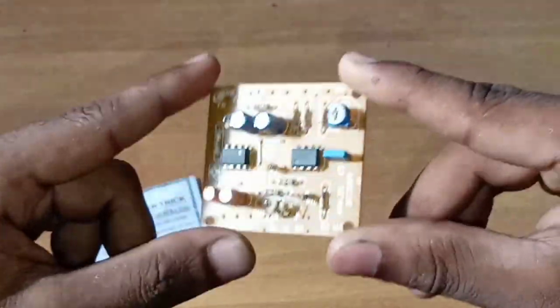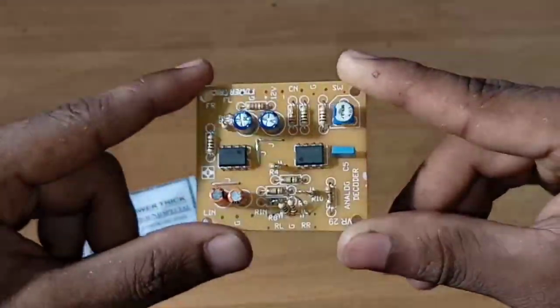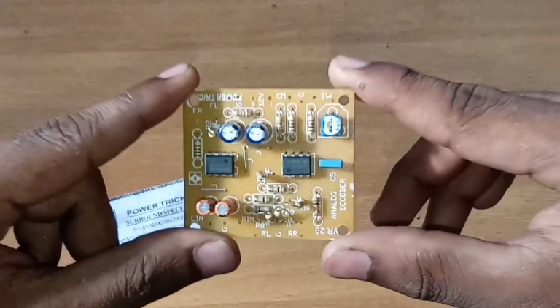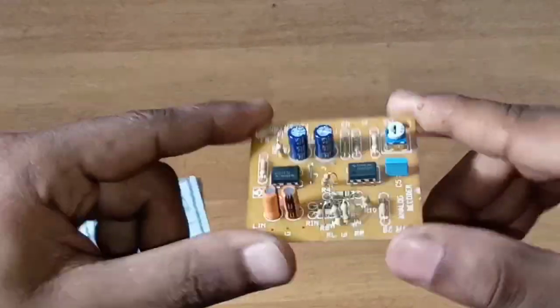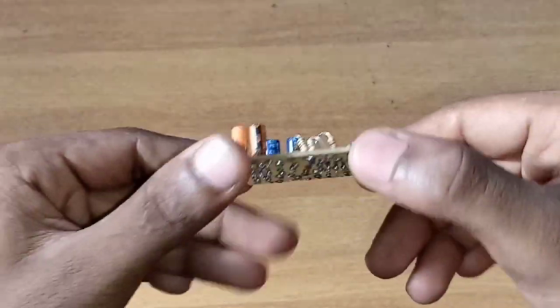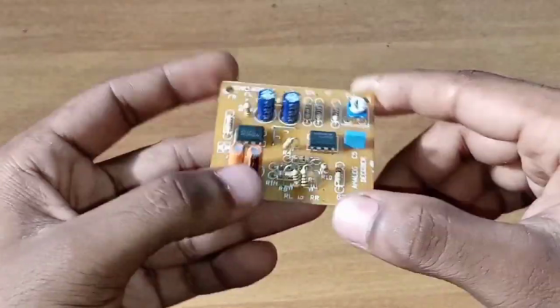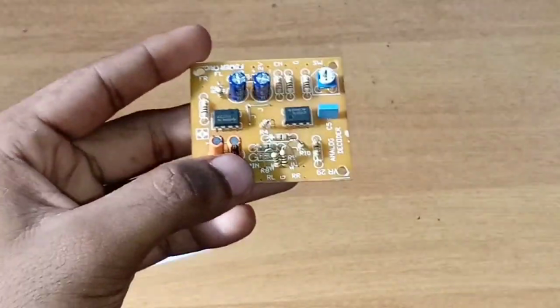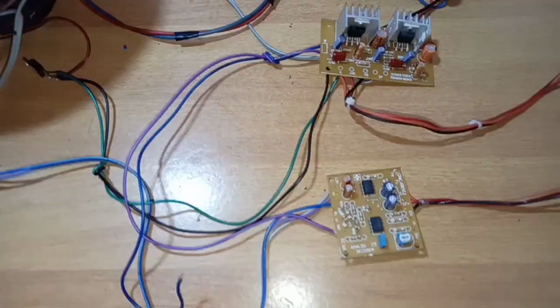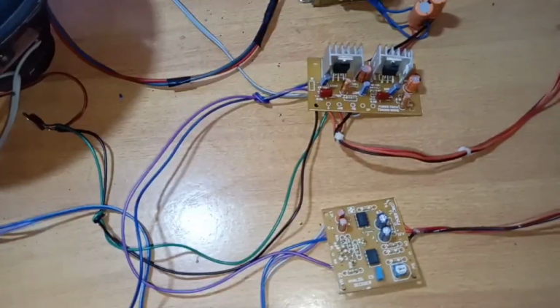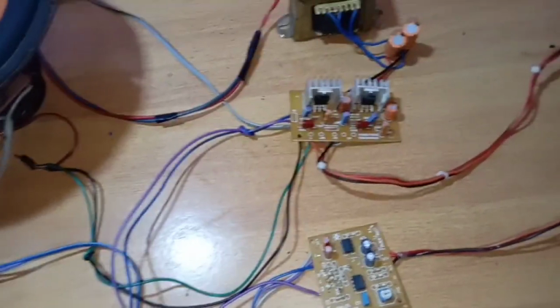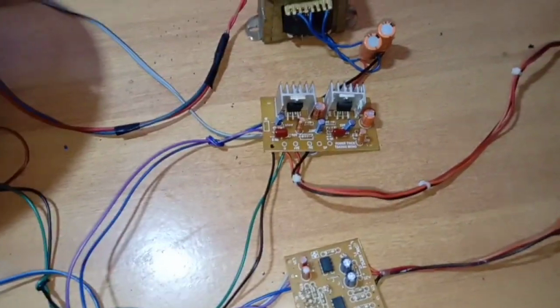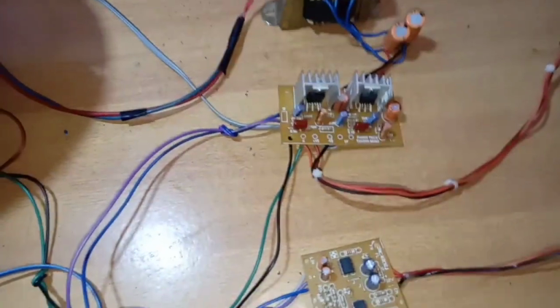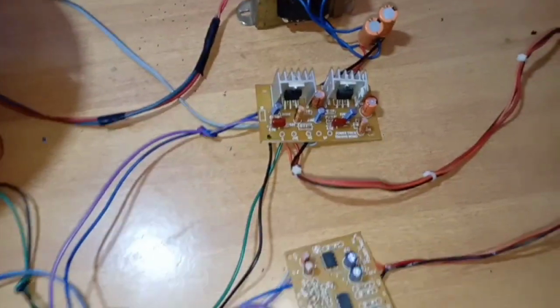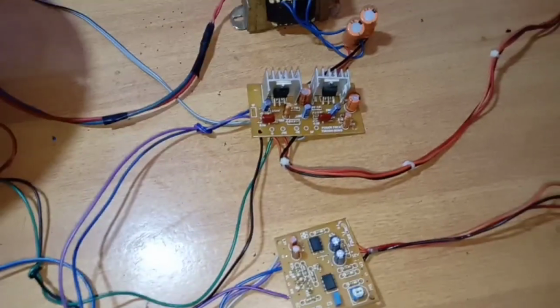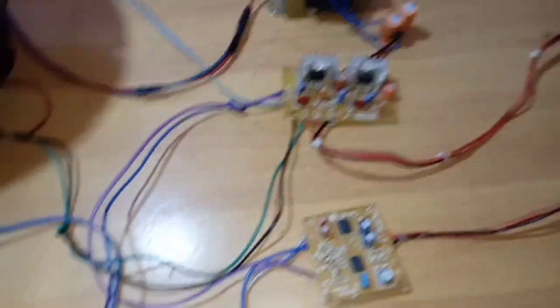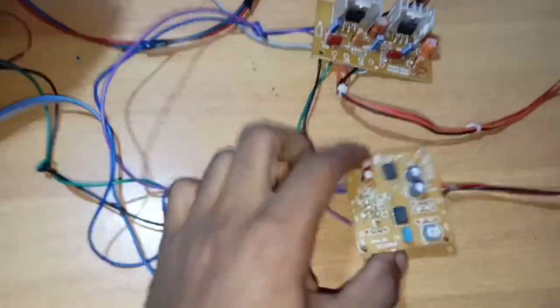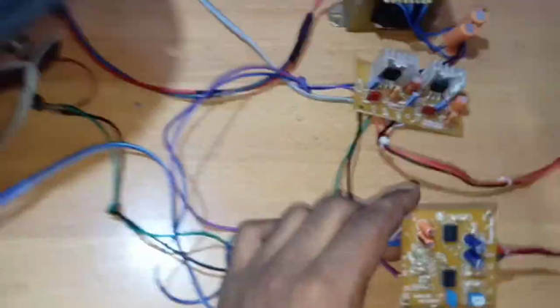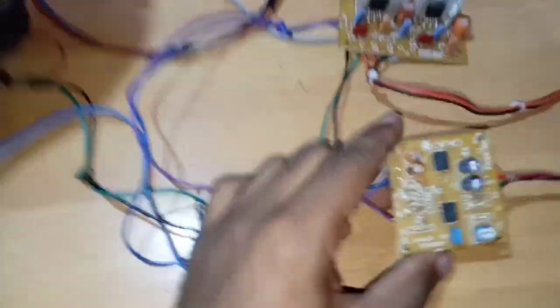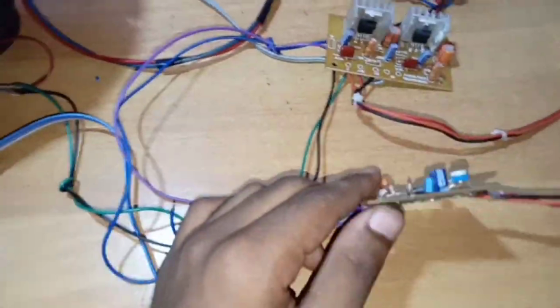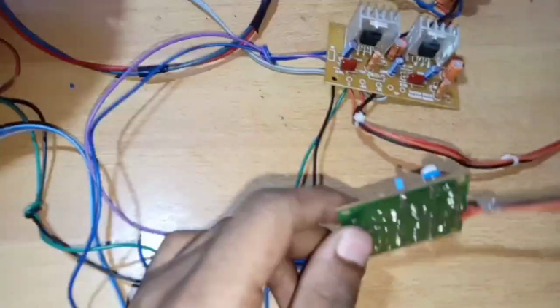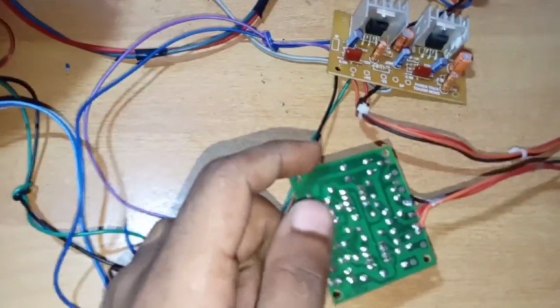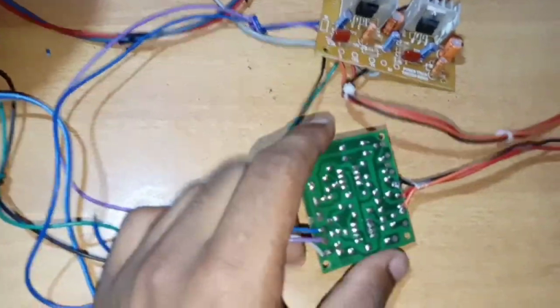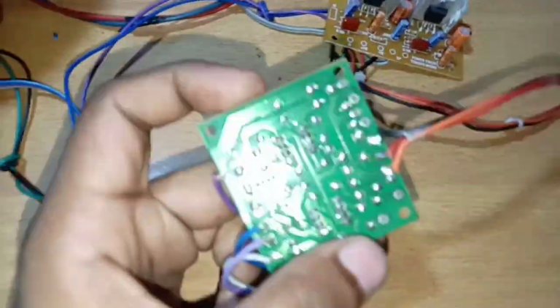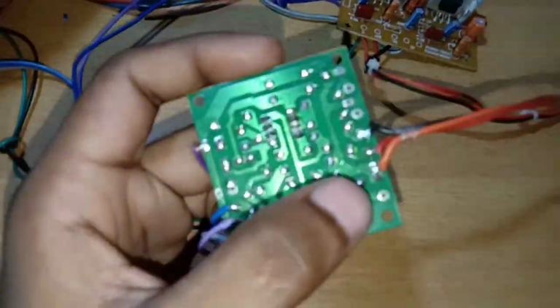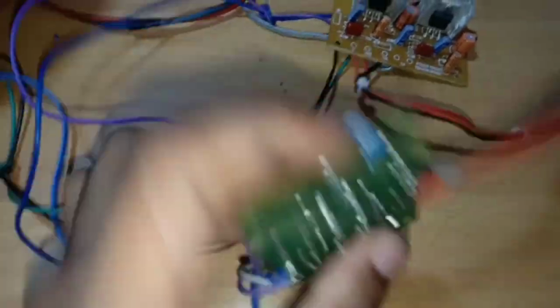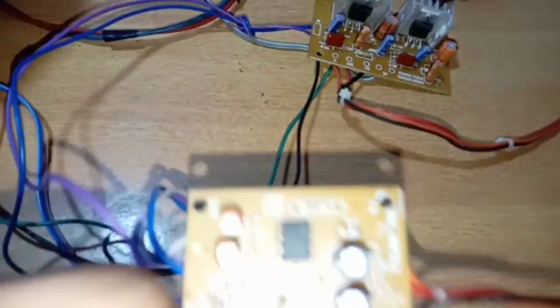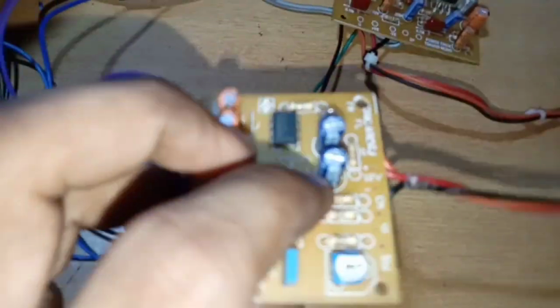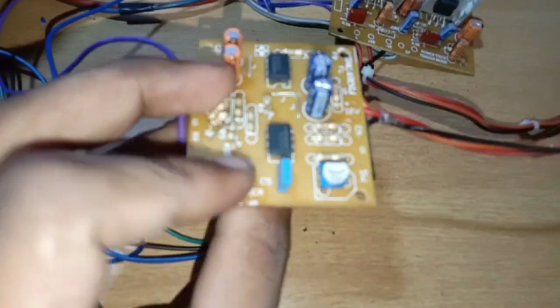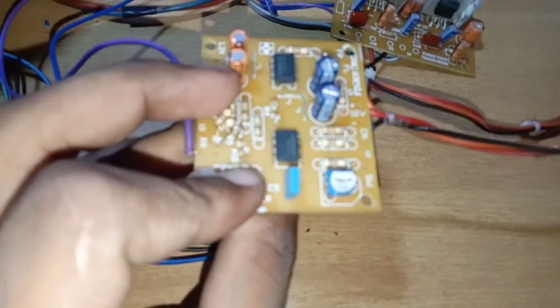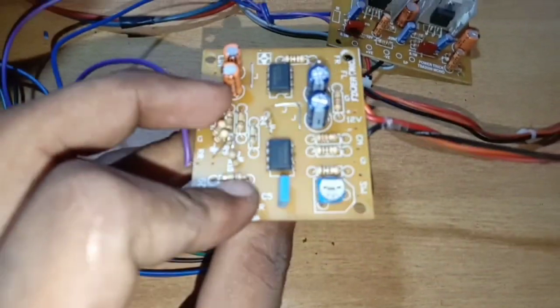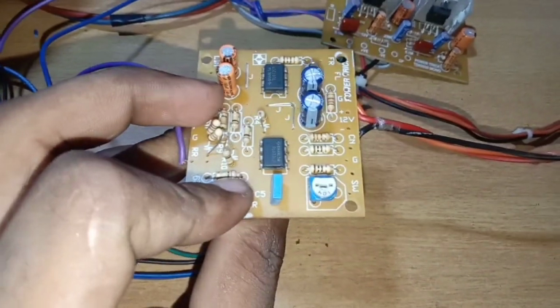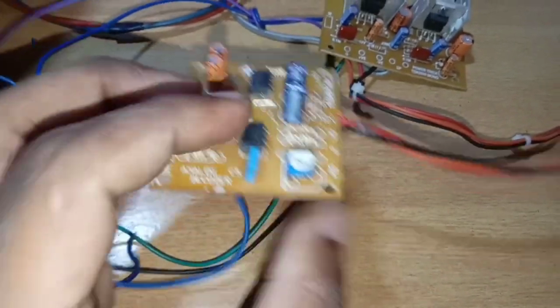Now we are going to test this board. I am going to edit this already. Now we are going to put the power supply in this board.